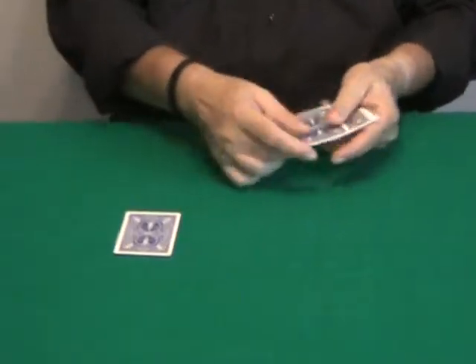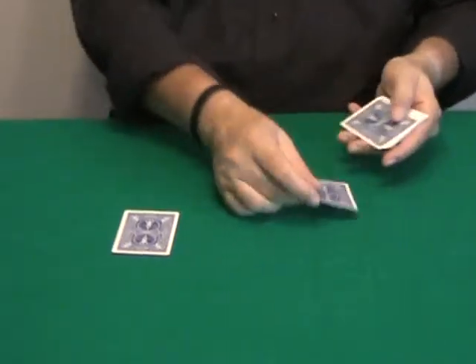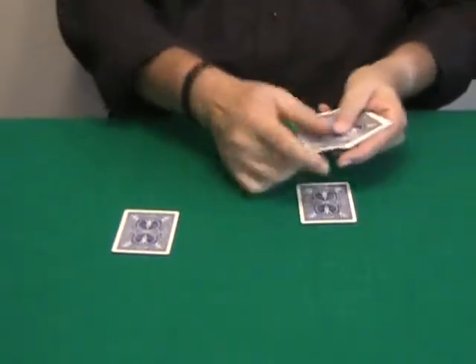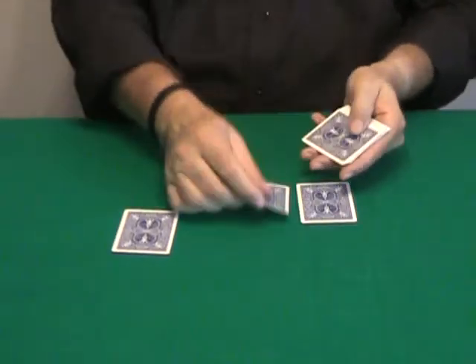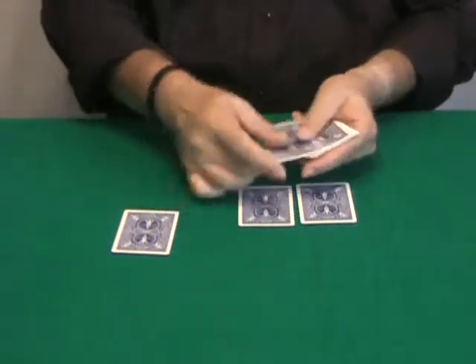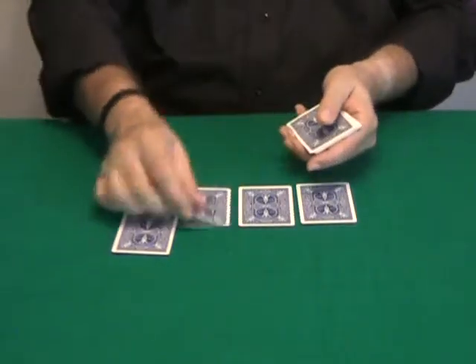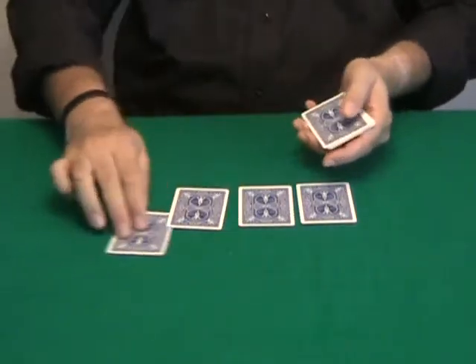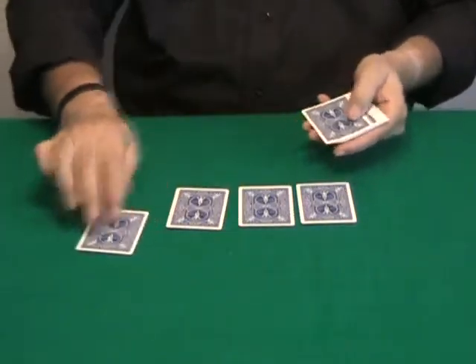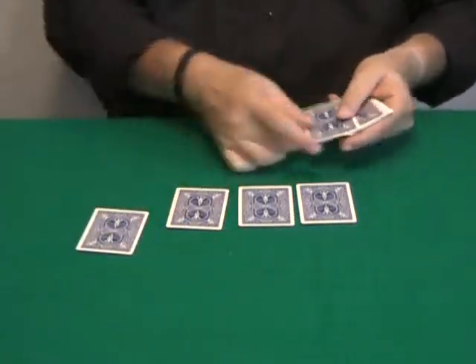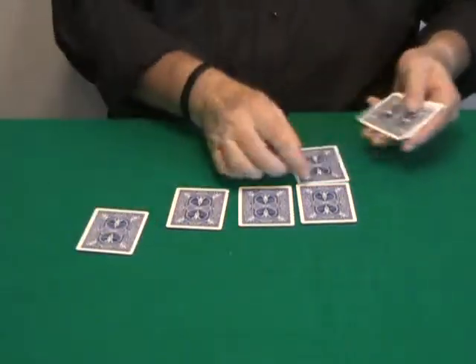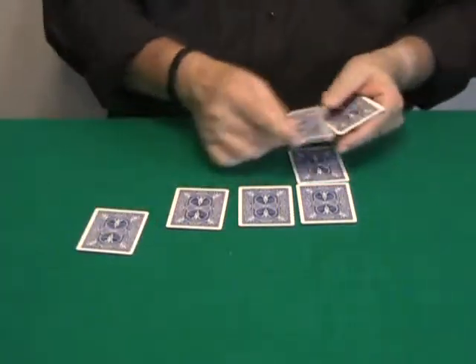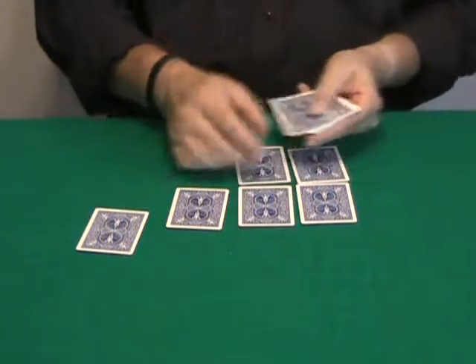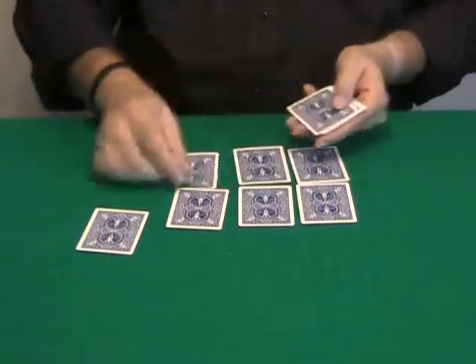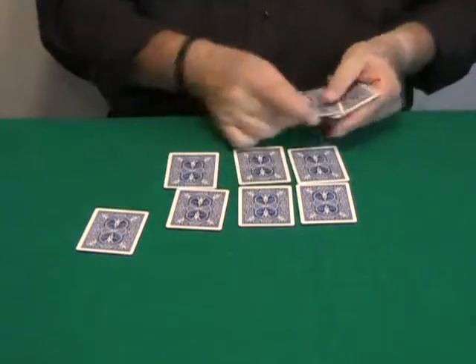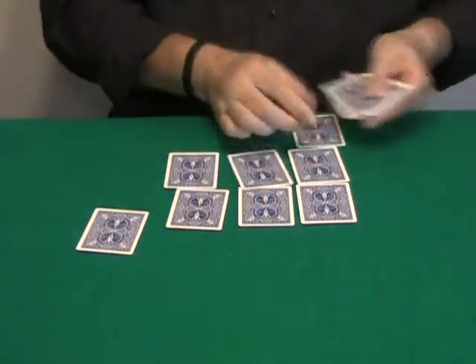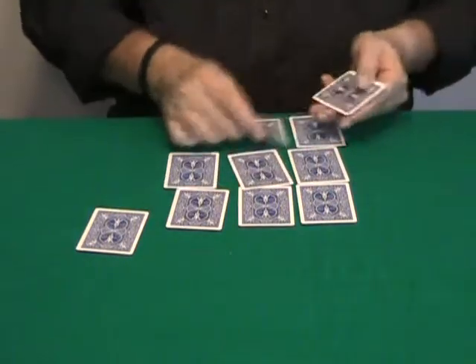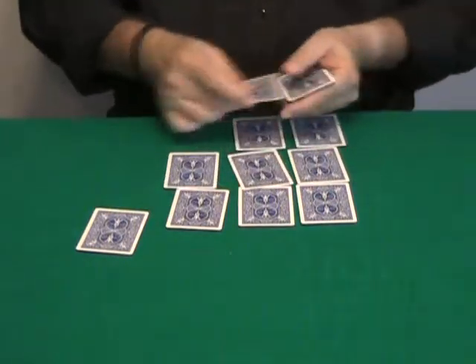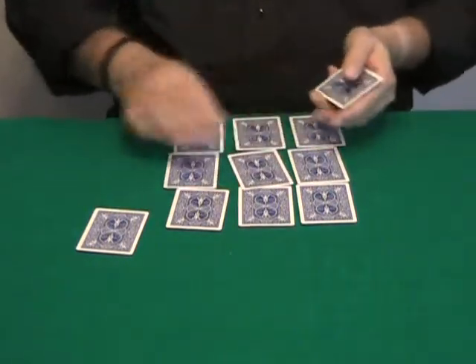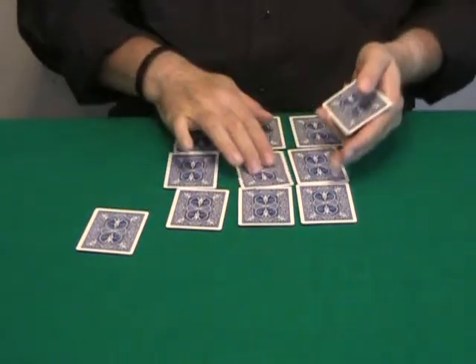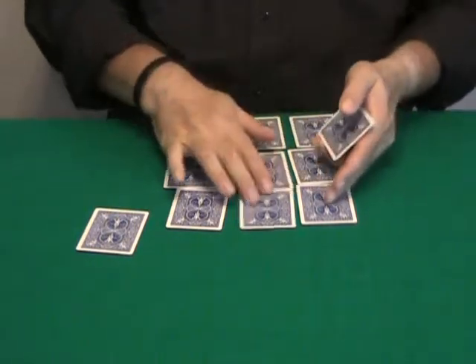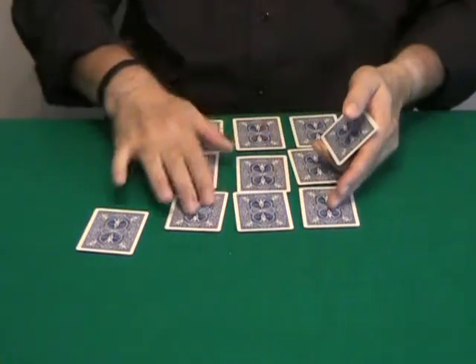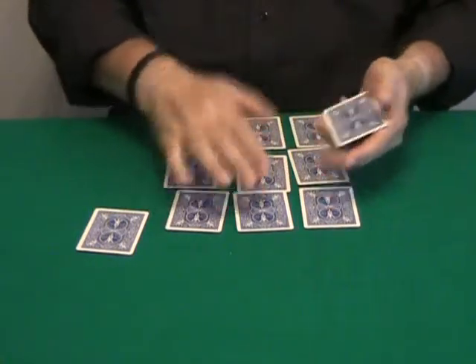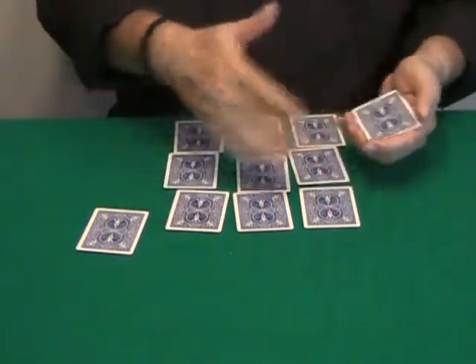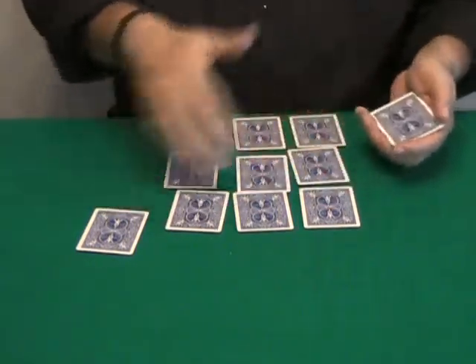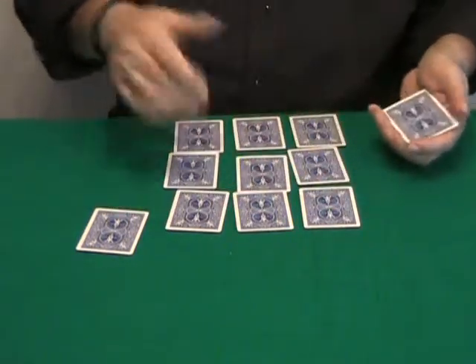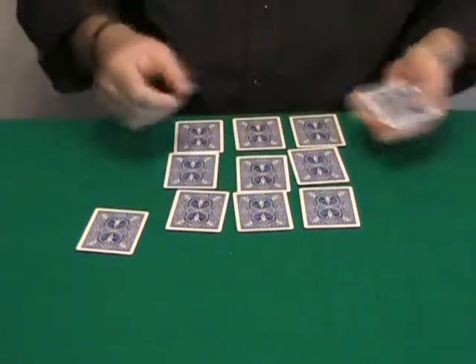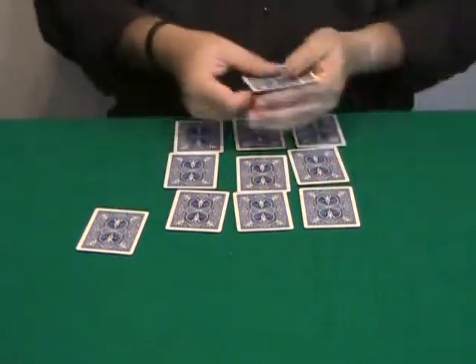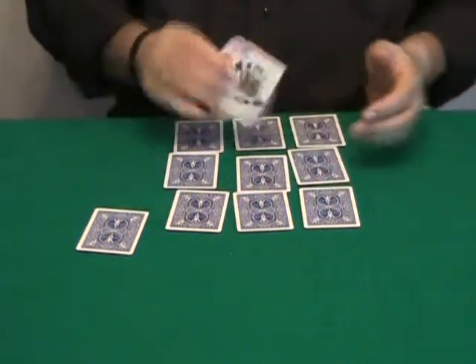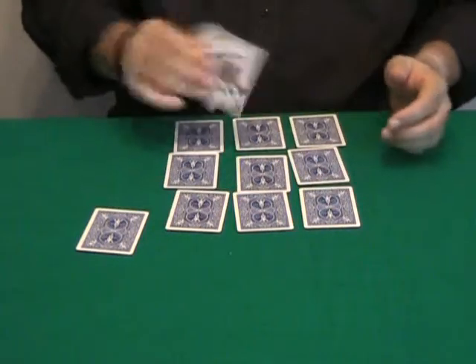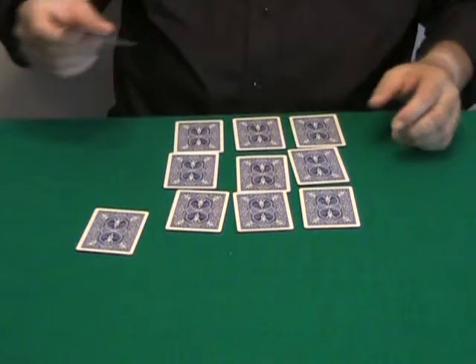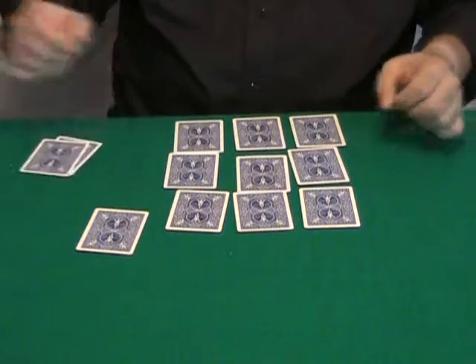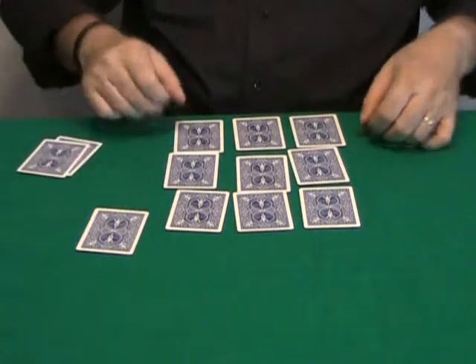I'm going to deal the cards, the other cards like this, in kind of this square — 3 and 3 and 3. Let's eliminate this.